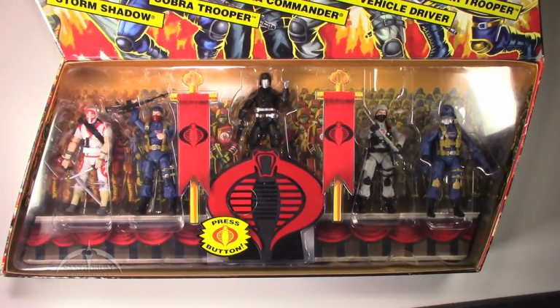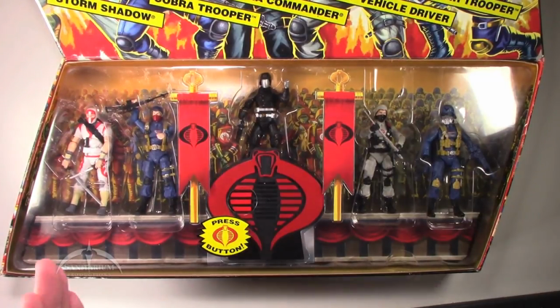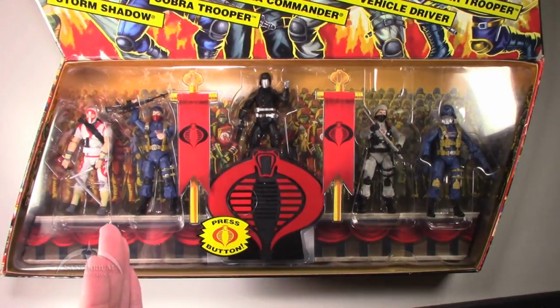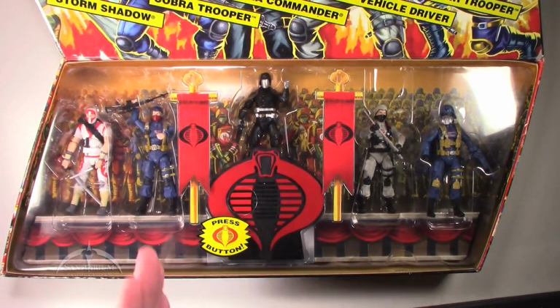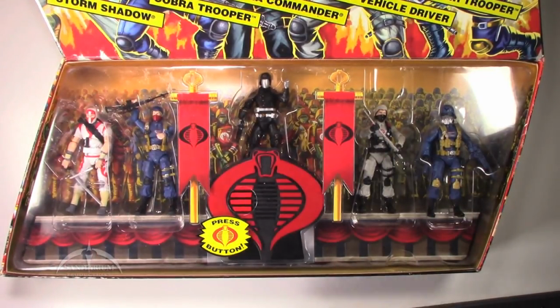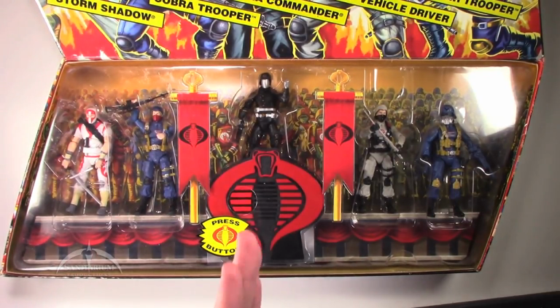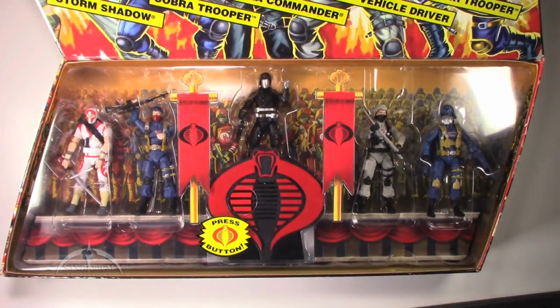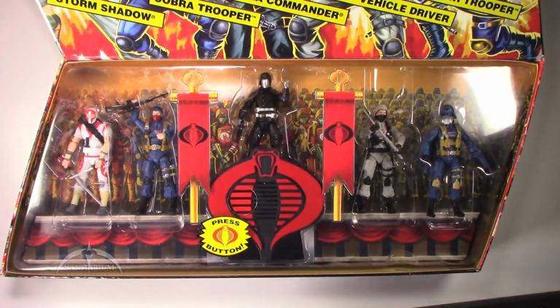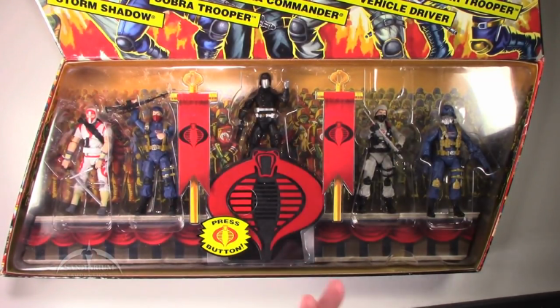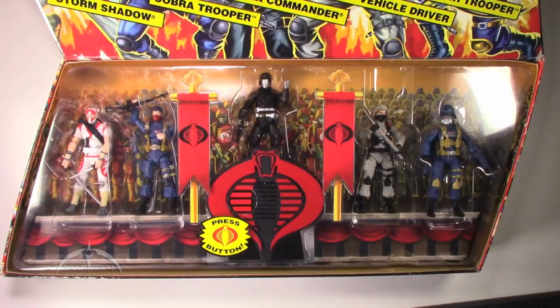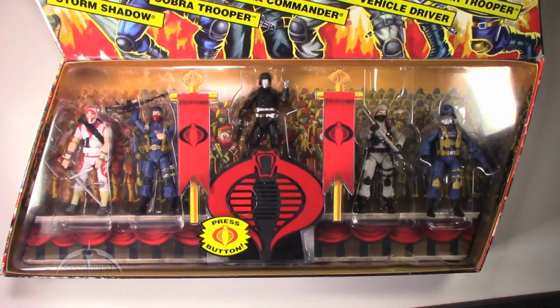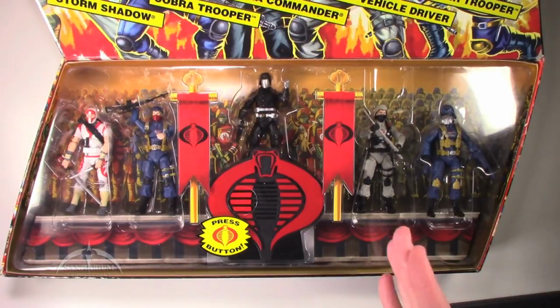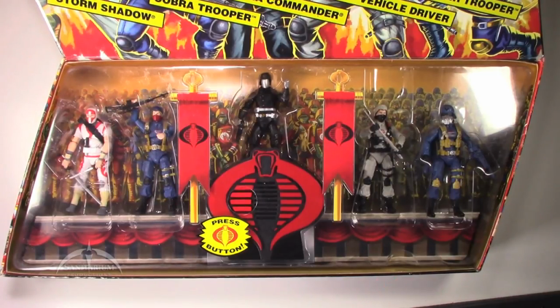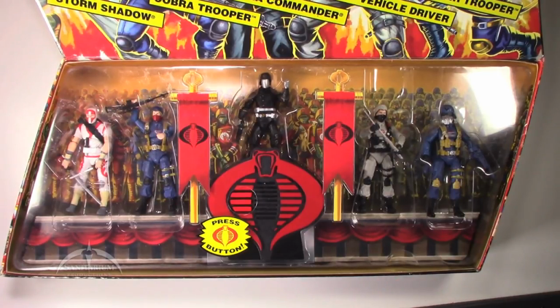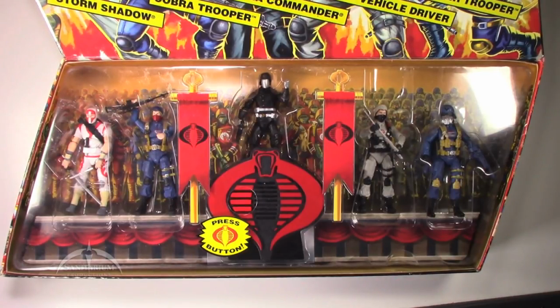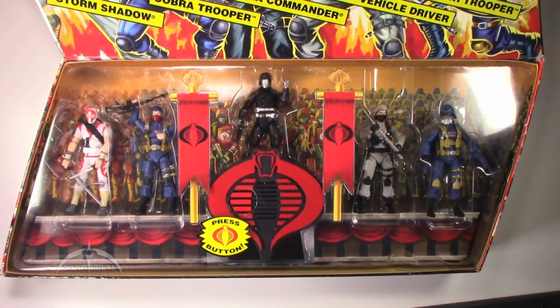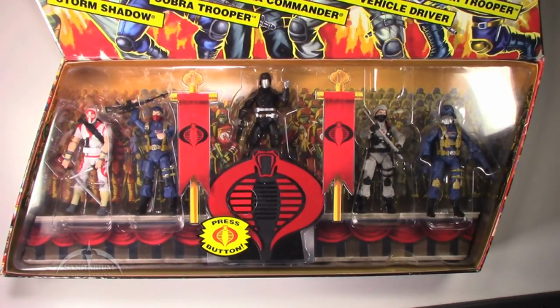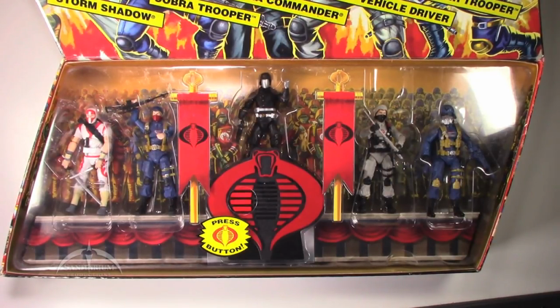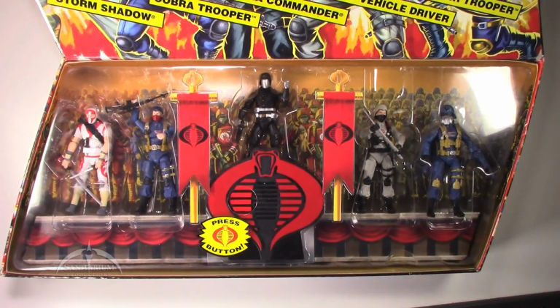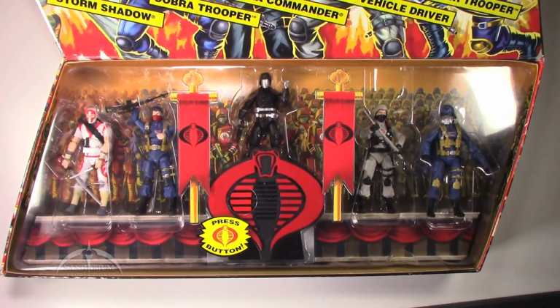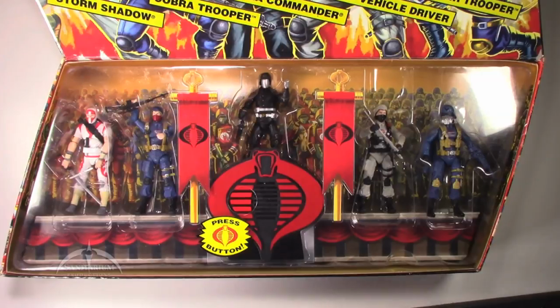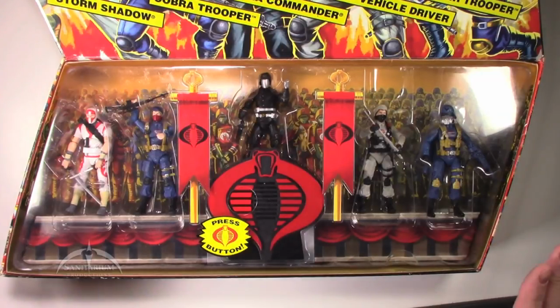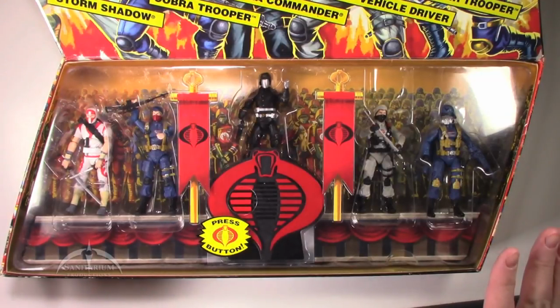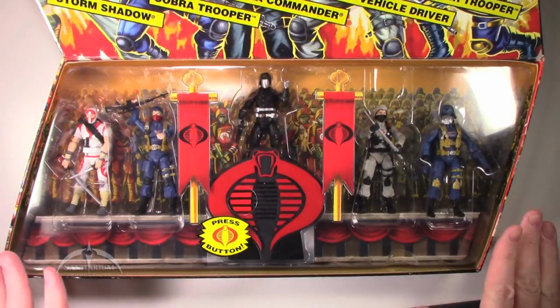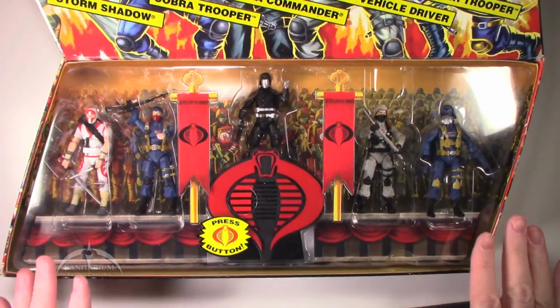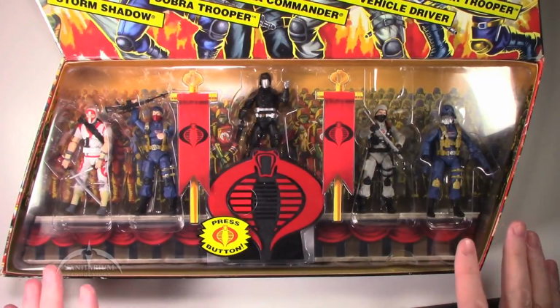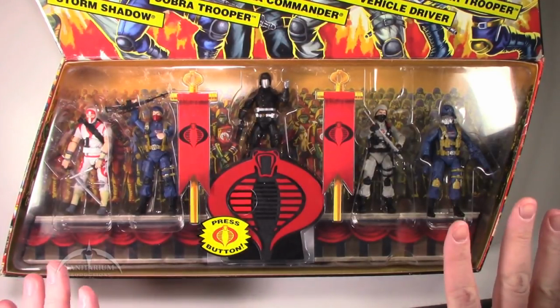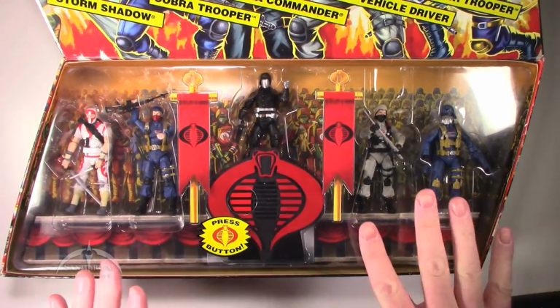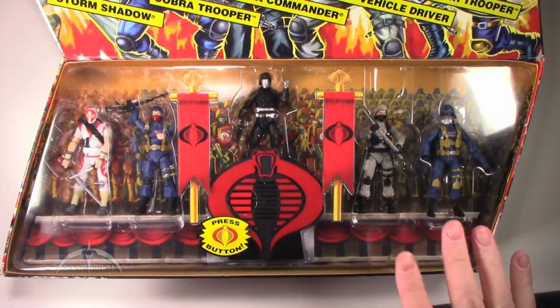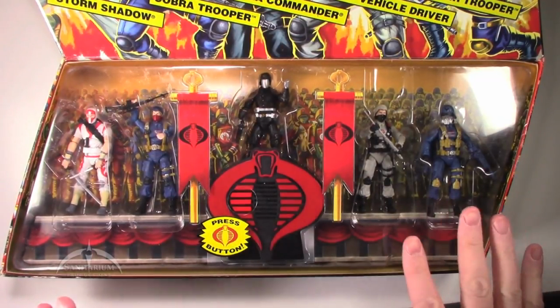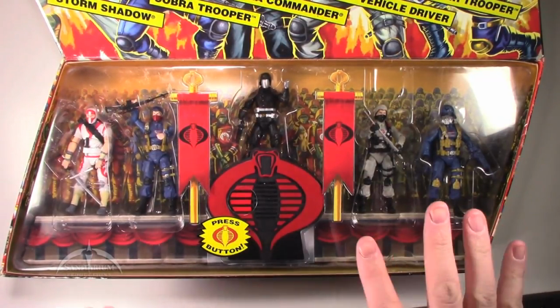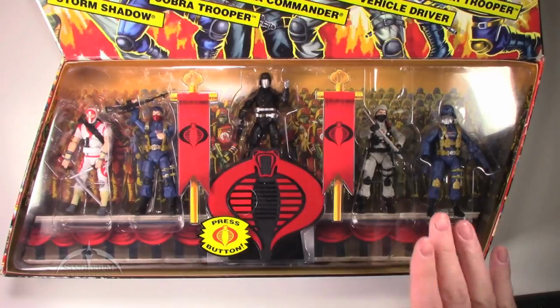Flip it up and you've got the cool characters inside. We've got Storm Shadow, a Cobra Trooper, Cobra Commander in the cool black outfit, the Cobra Stinger Driver, and a Cobra Air Trooper. The cool thing about these sets — there were actually five of these released — this is the fifth one.